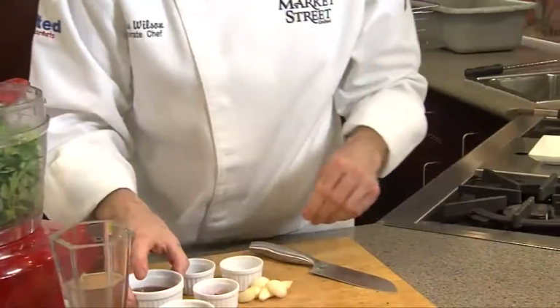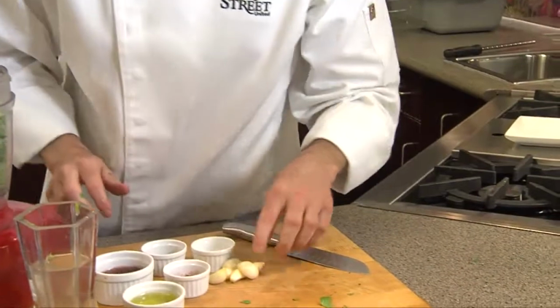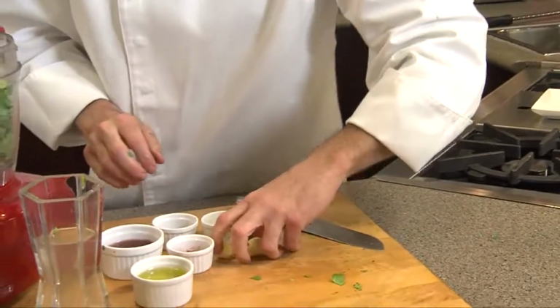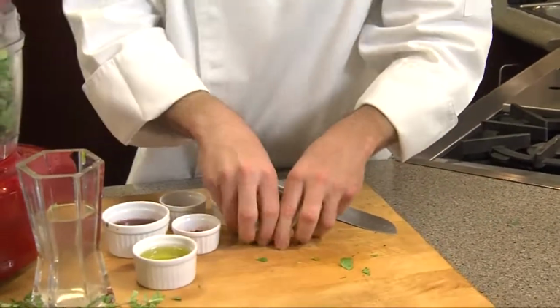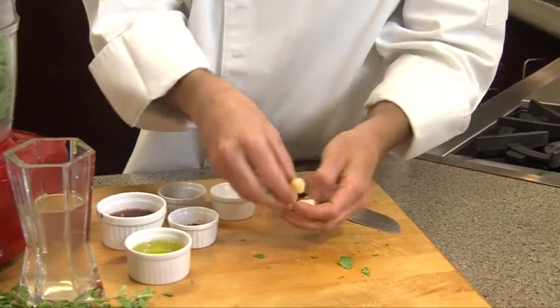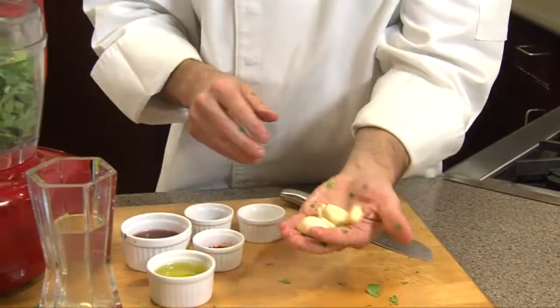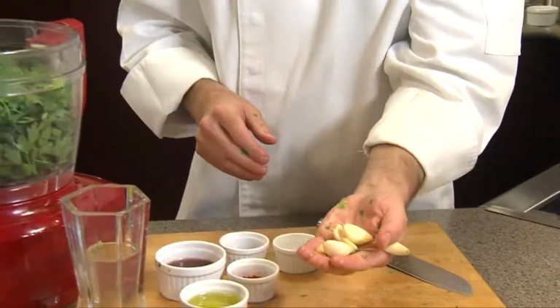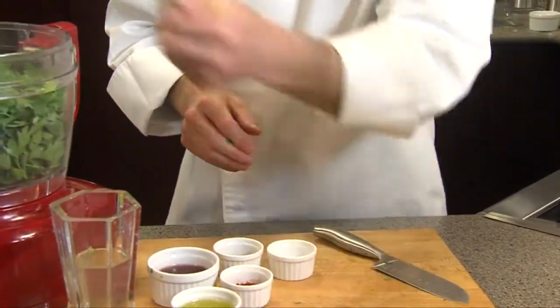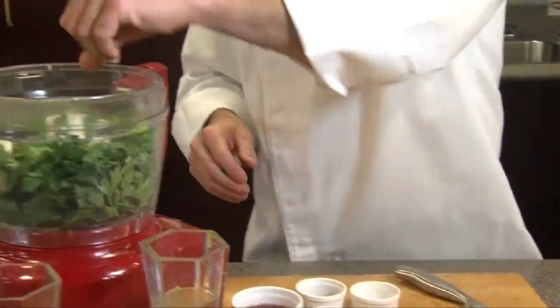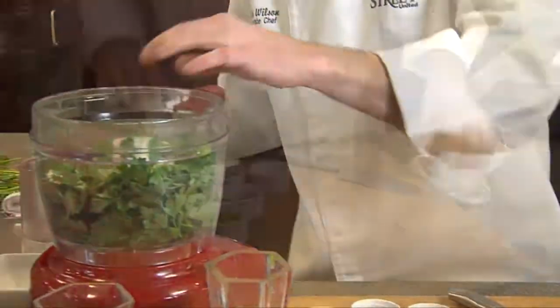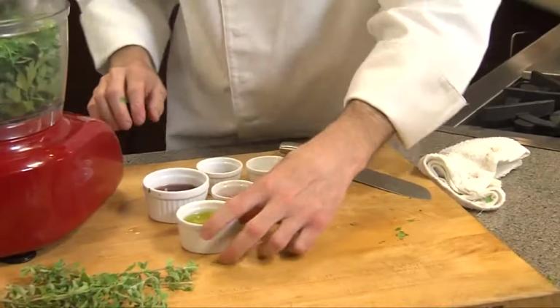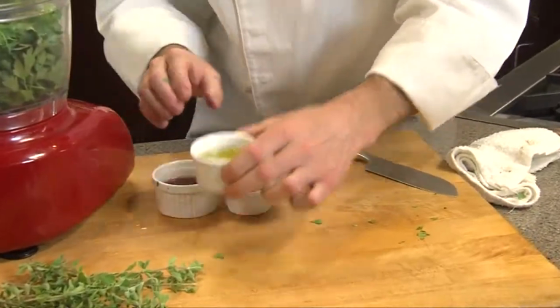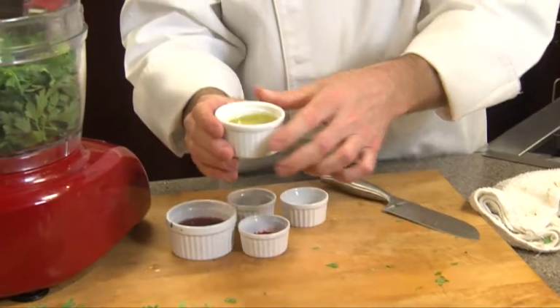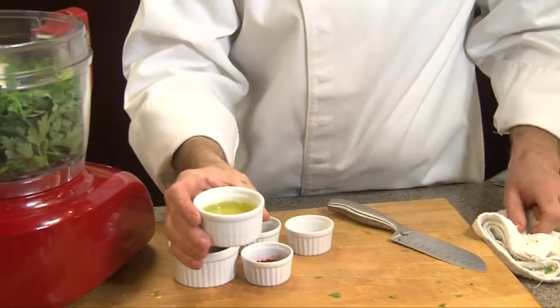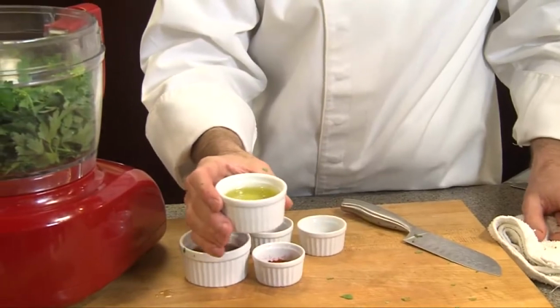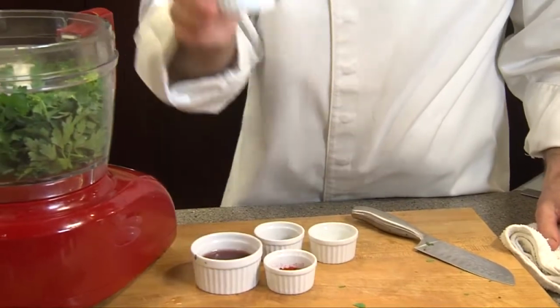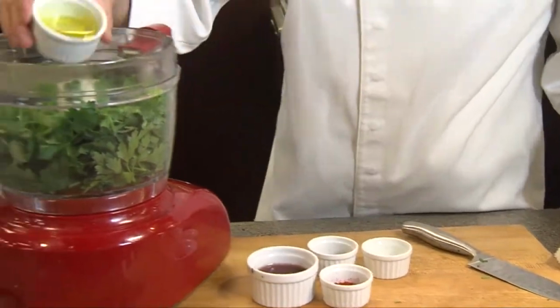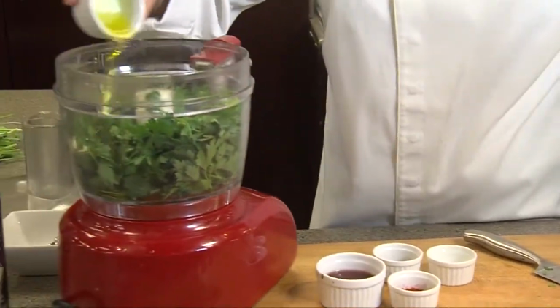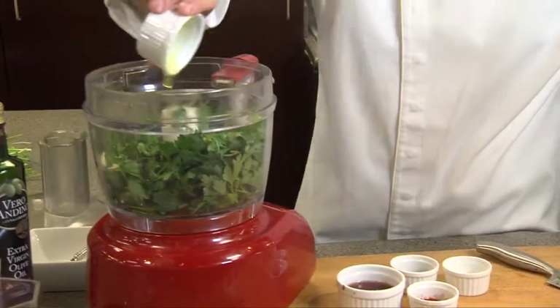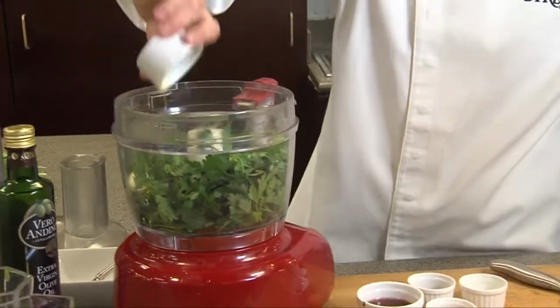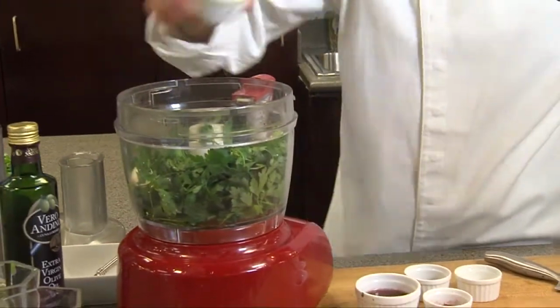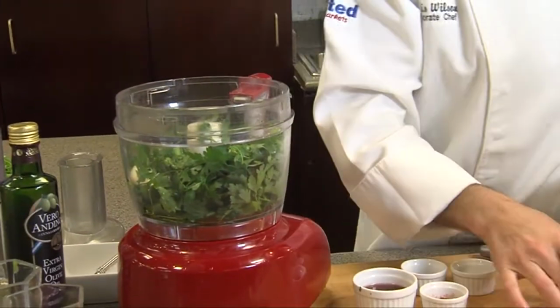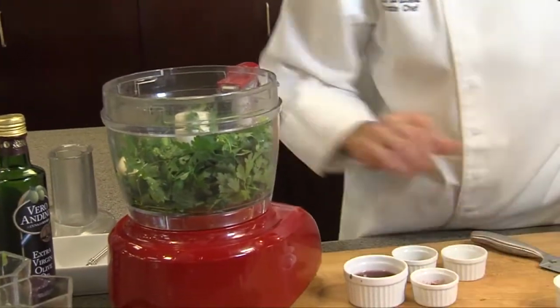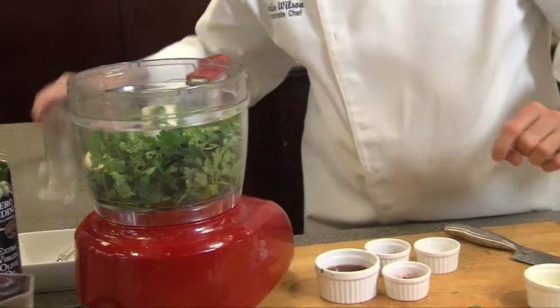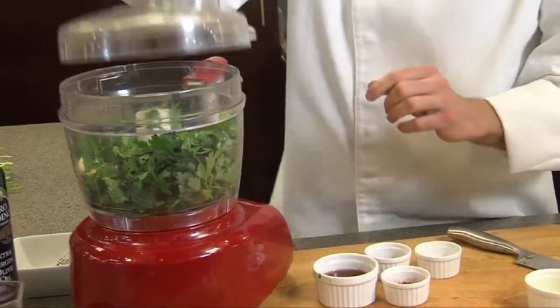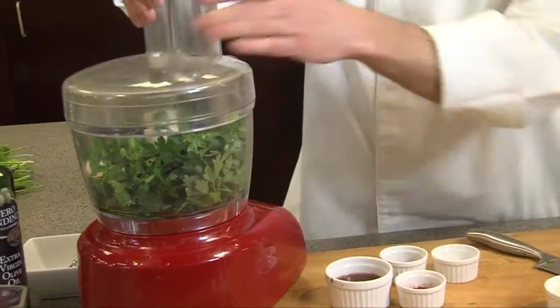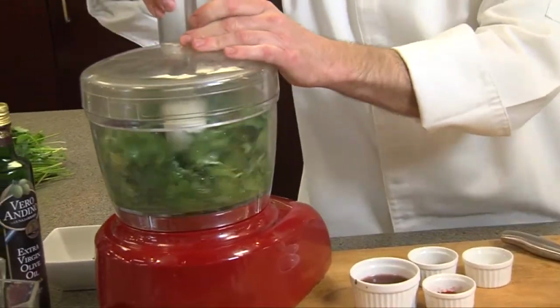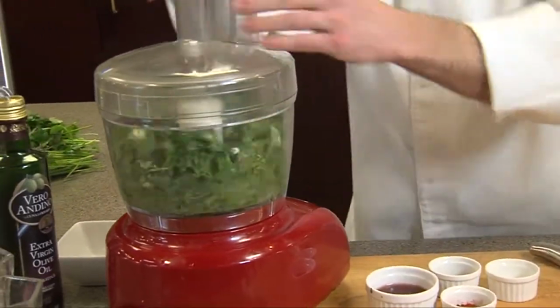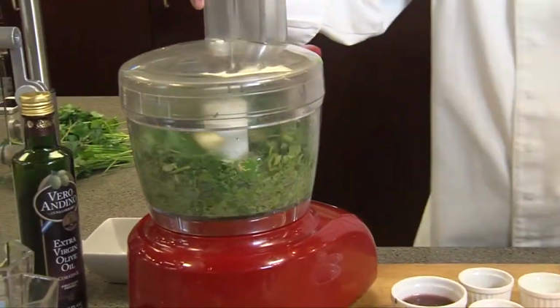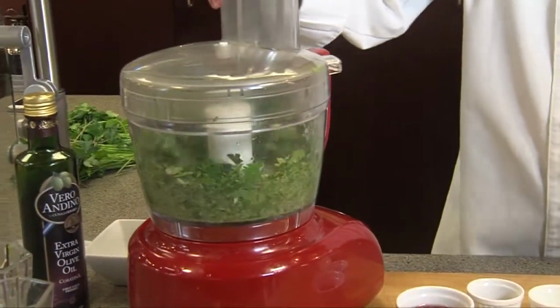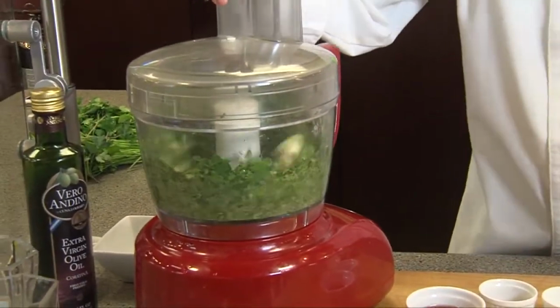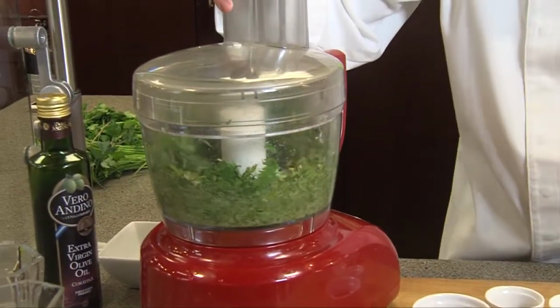Now we're going to add six cloves of fresh garlic, and then a quarter cup of extra virgin olive oil. This is going to make it puree really nicely, so I'm going to go ahead and put my lid on and puree it up just a little bit.